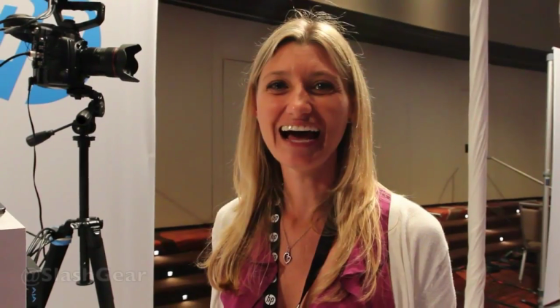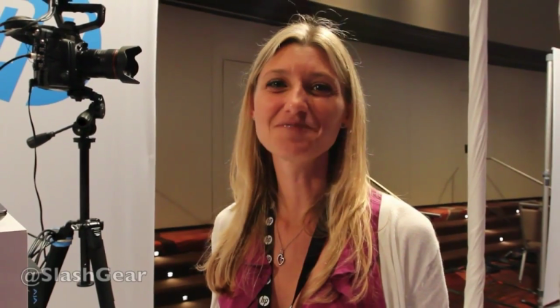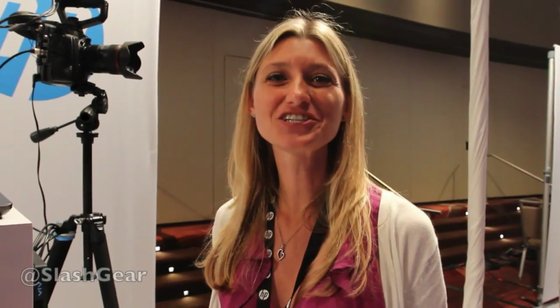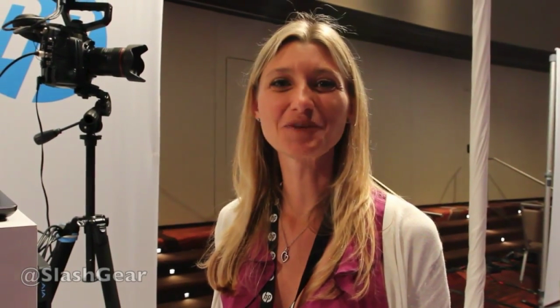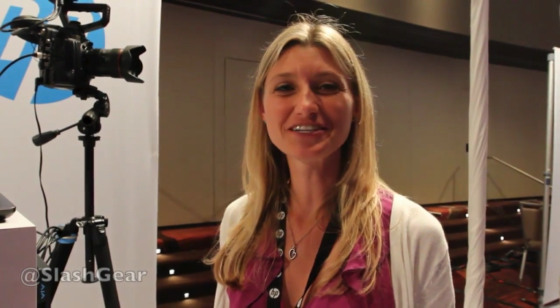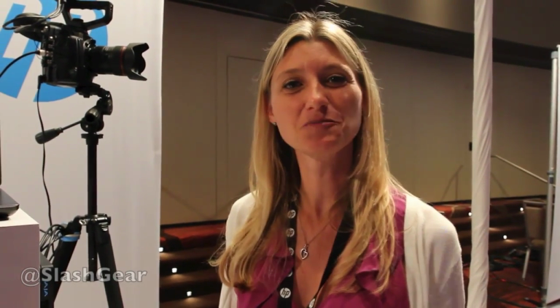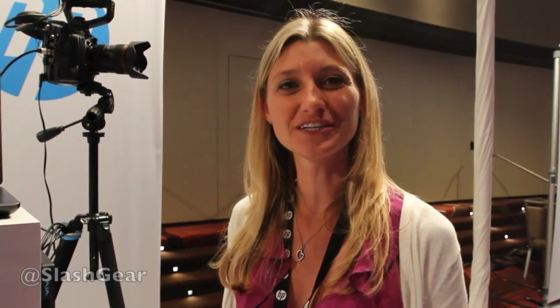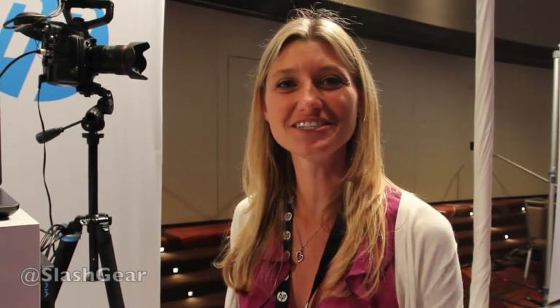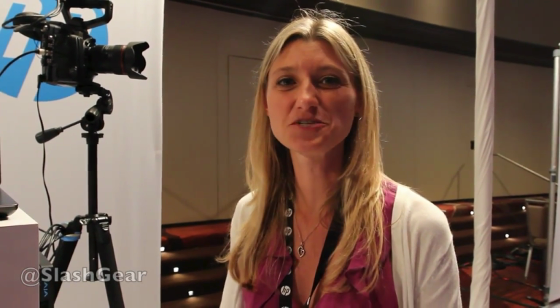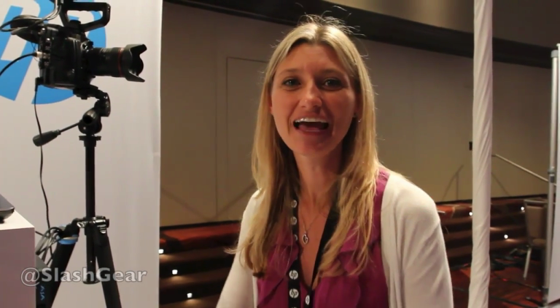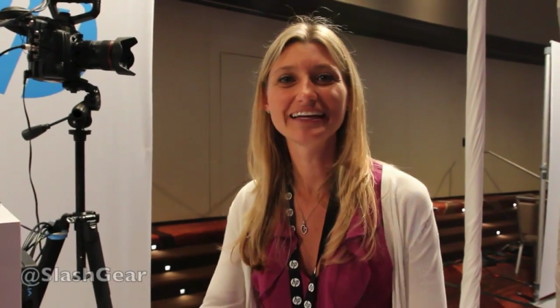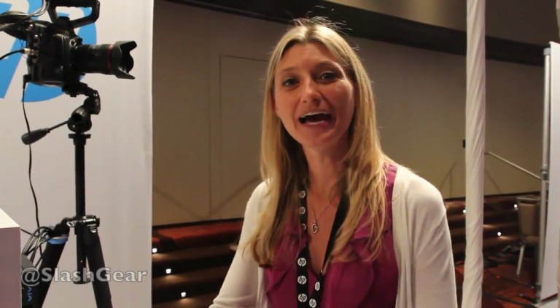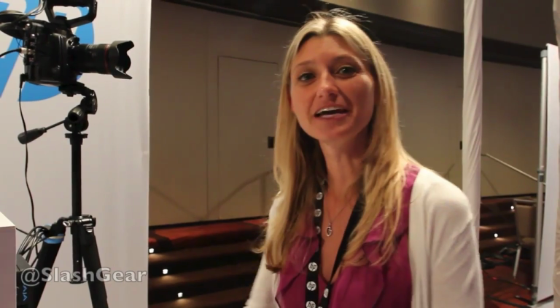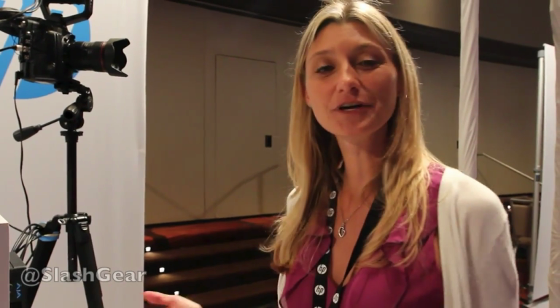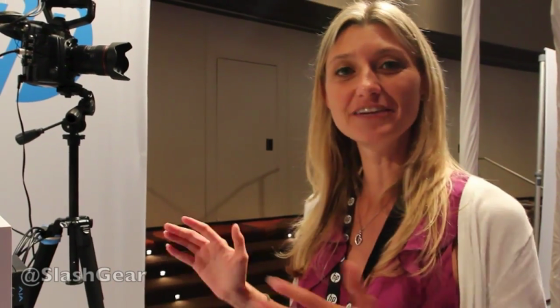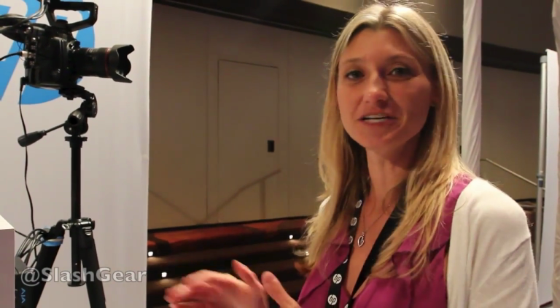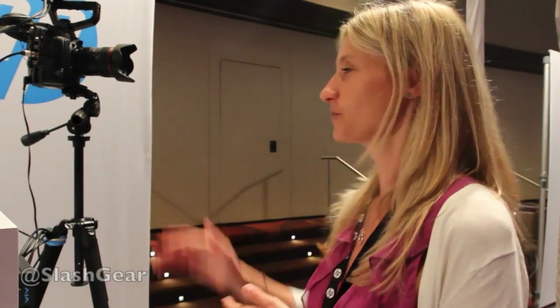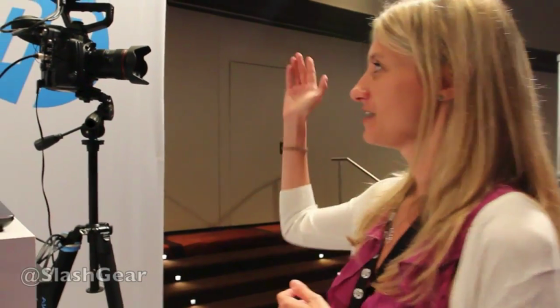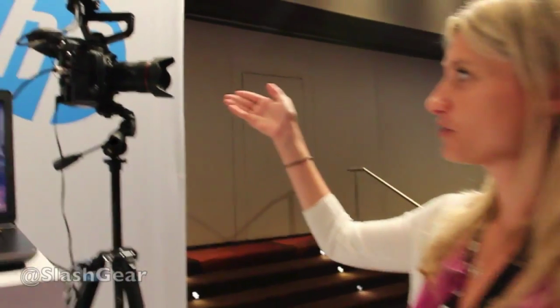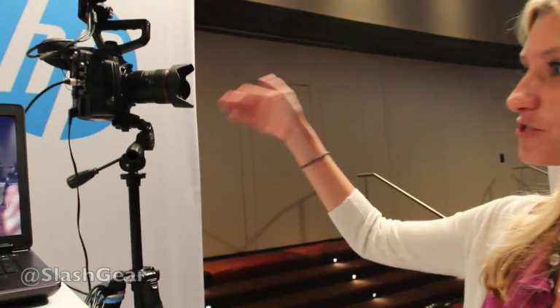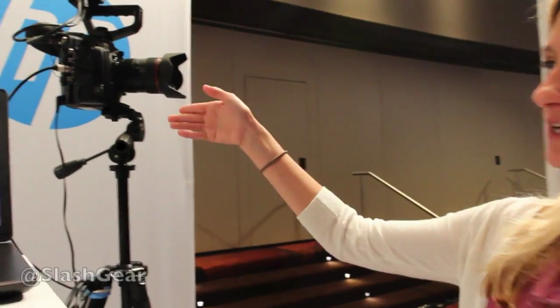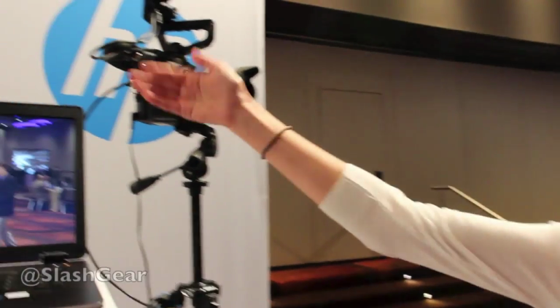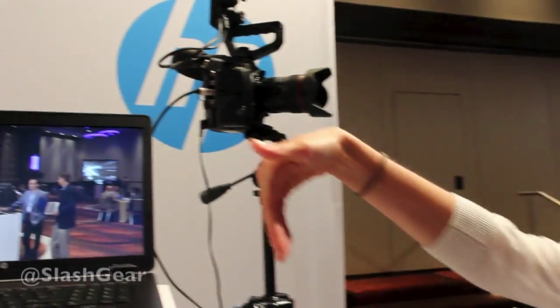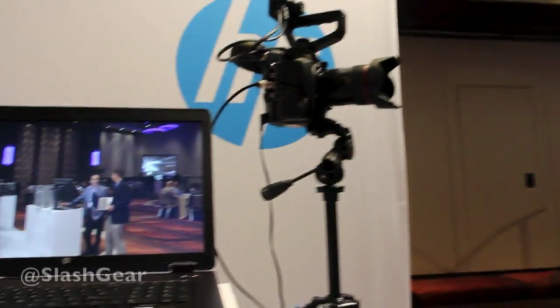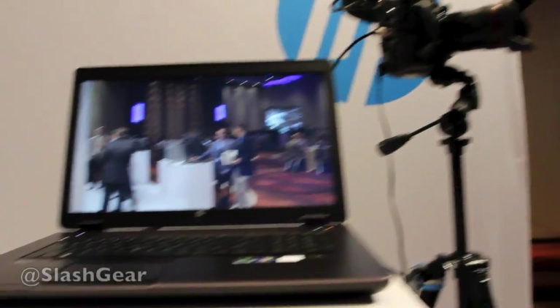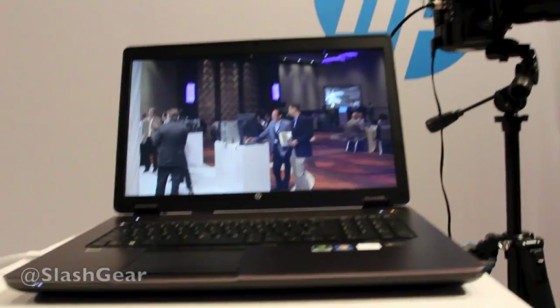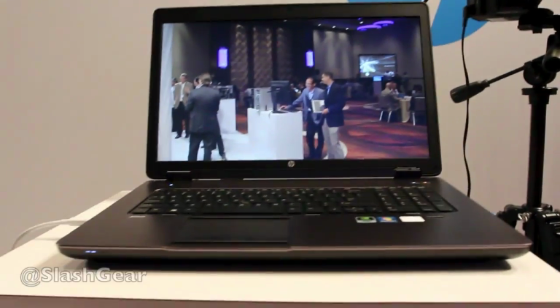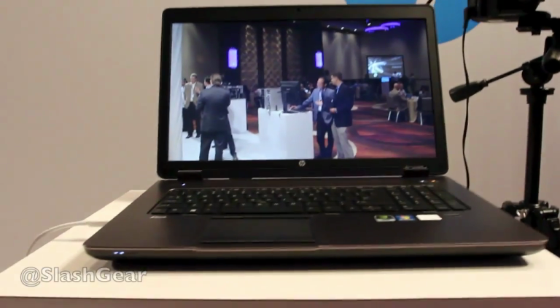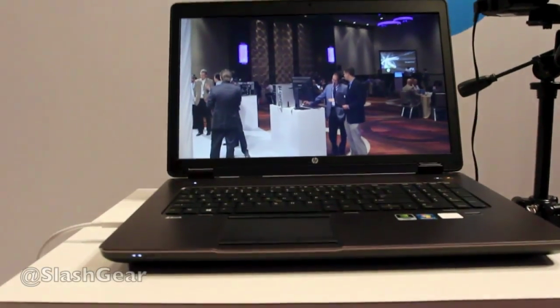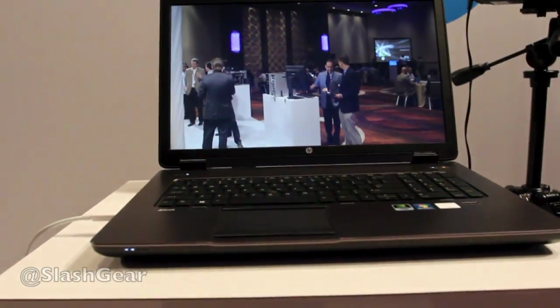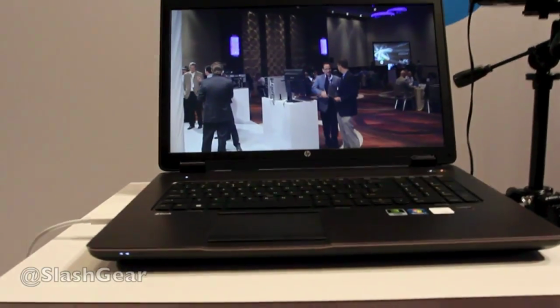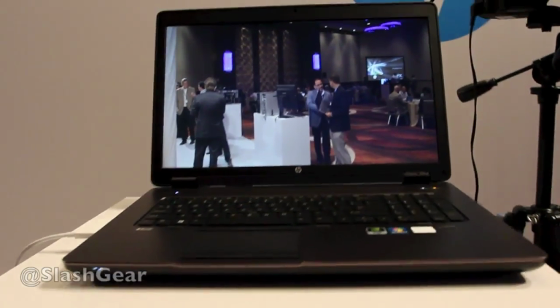Hi, I'm Laura Shook, the product manager for the mobile workstations for HP, and here we have a 4K video demo. Video coming straight from the camera here into the mobile workstation. So let me tell you a little bit about how this is working.